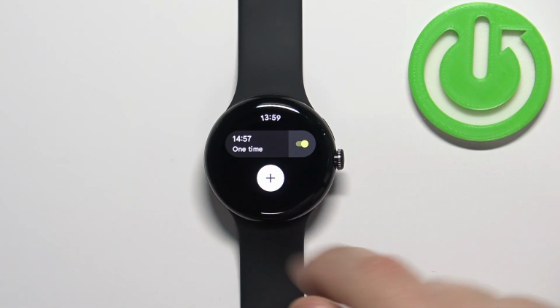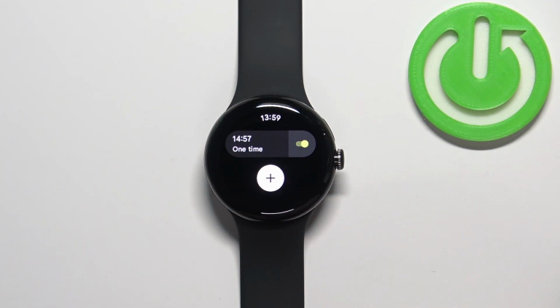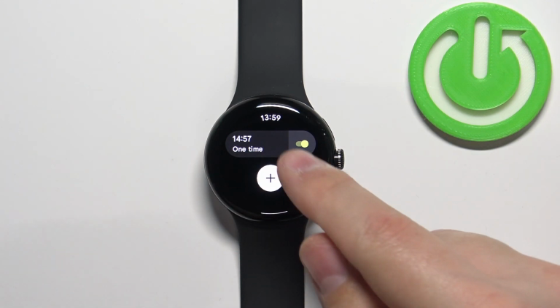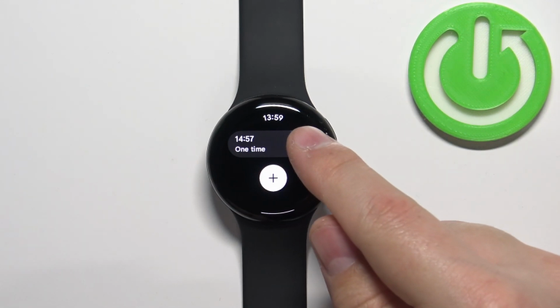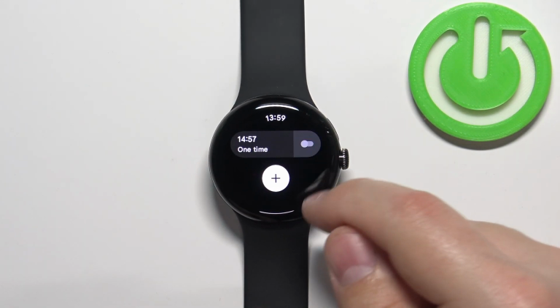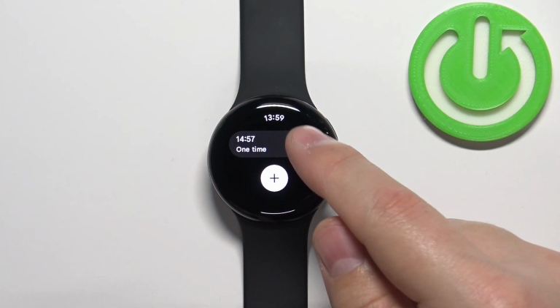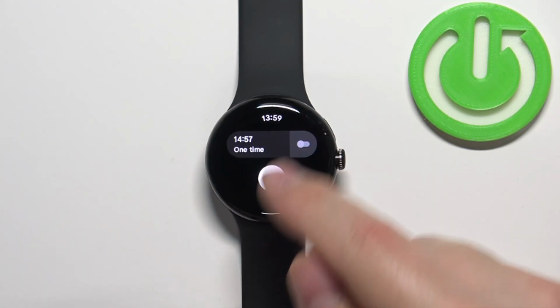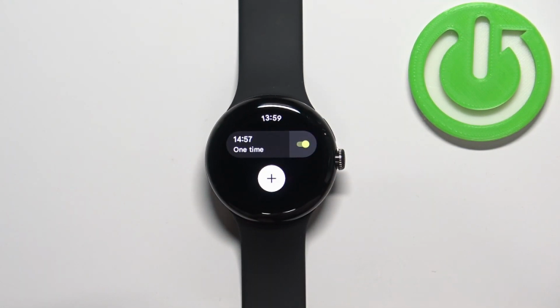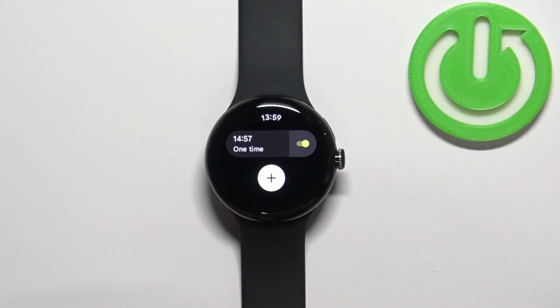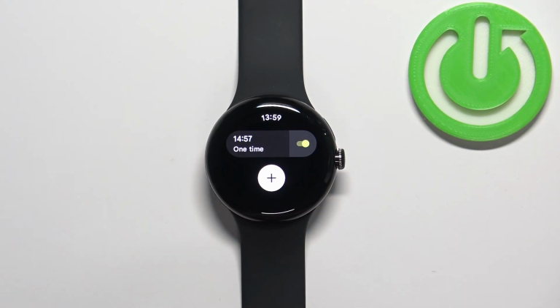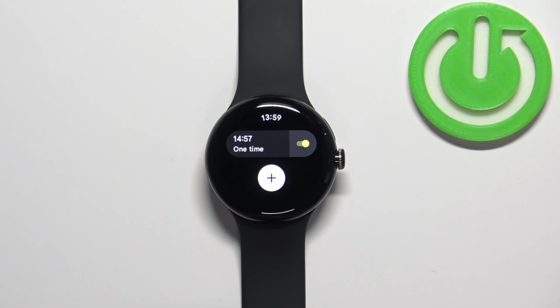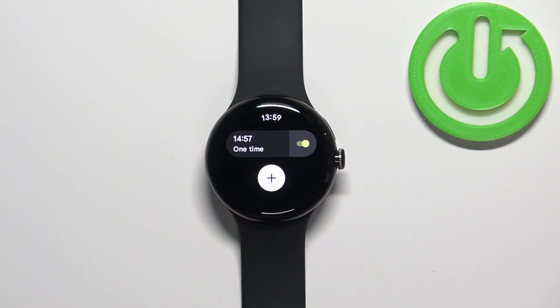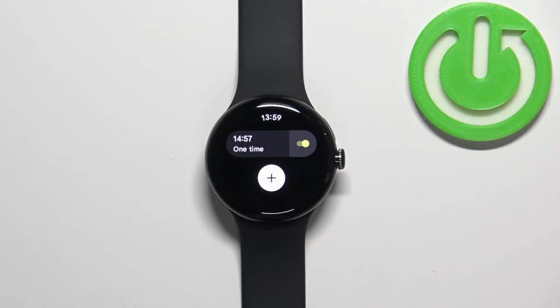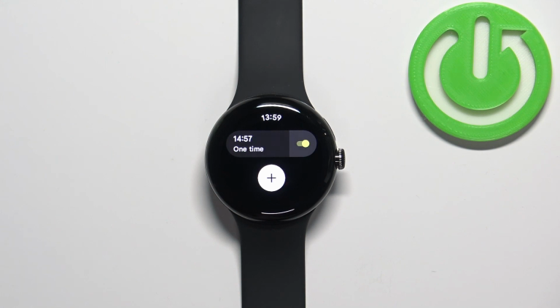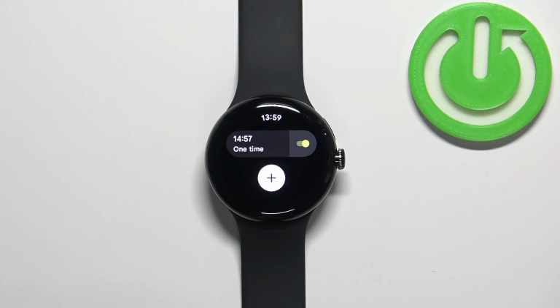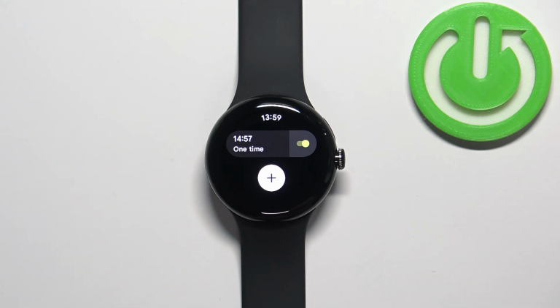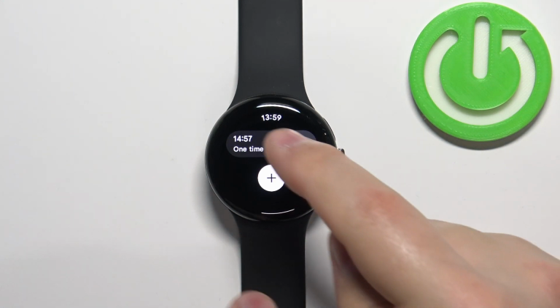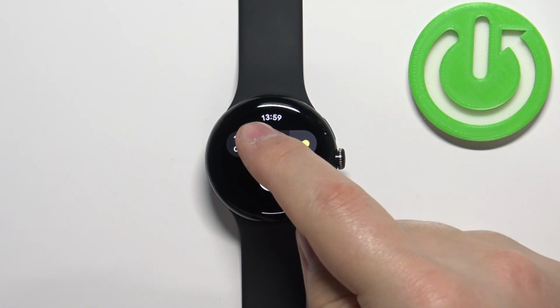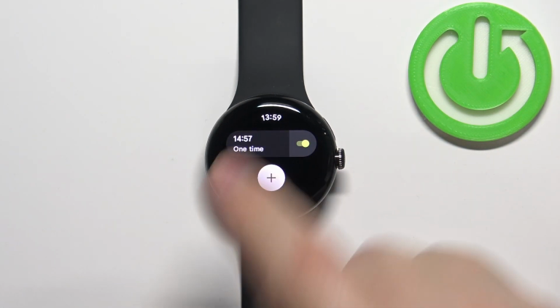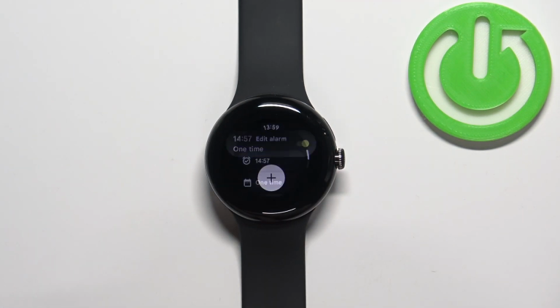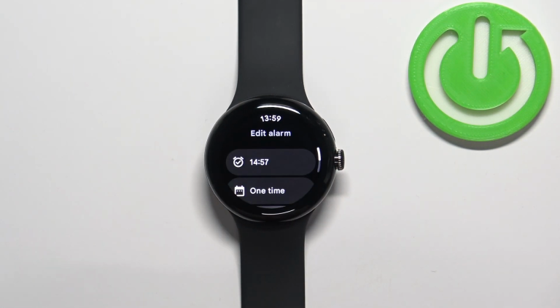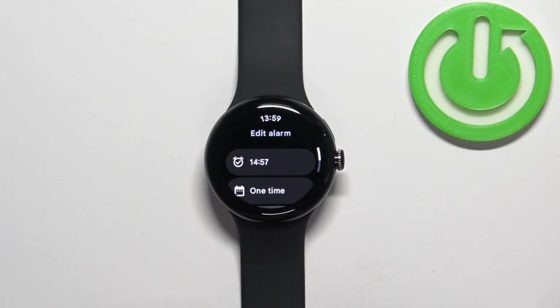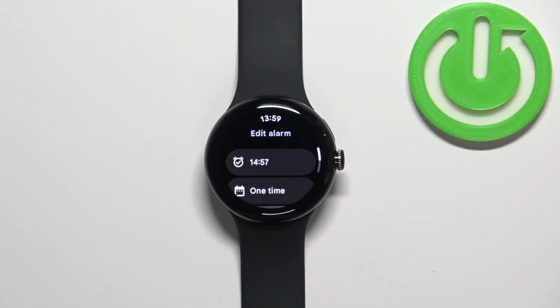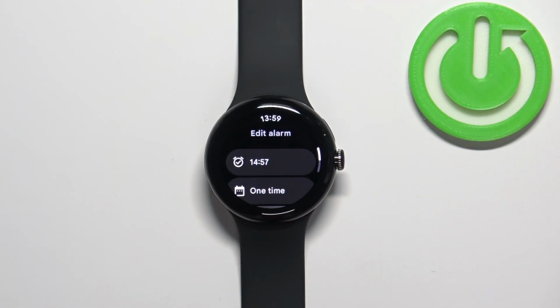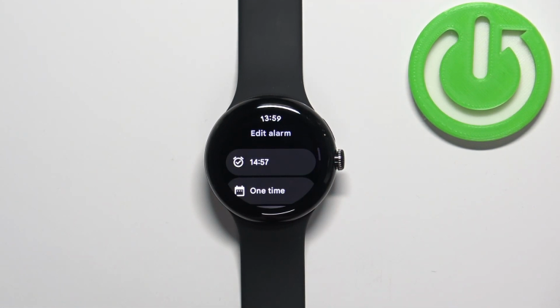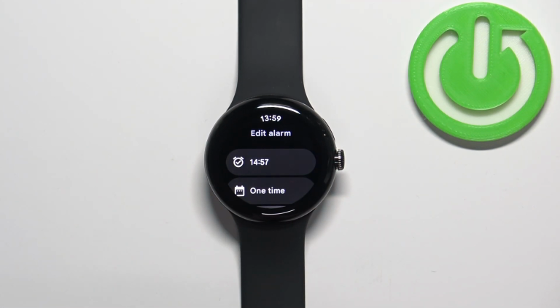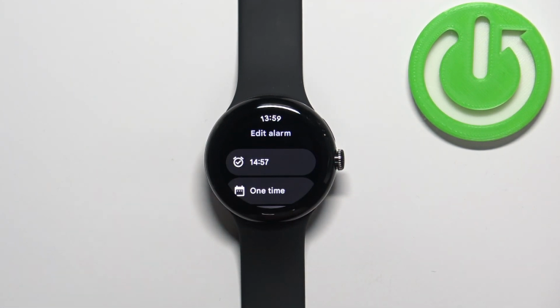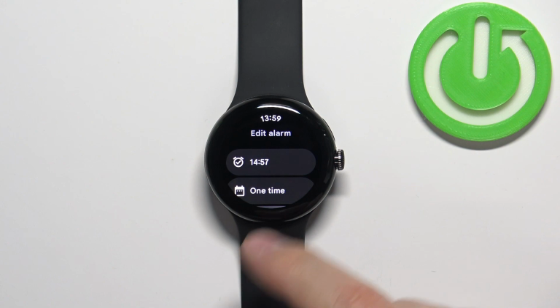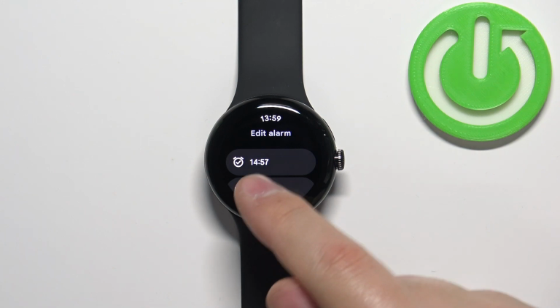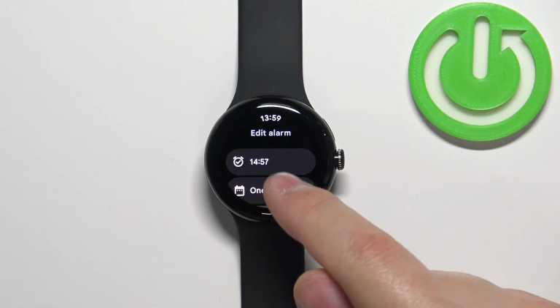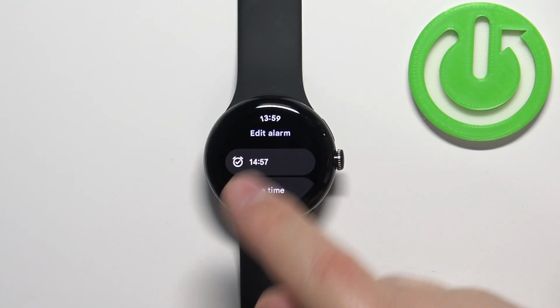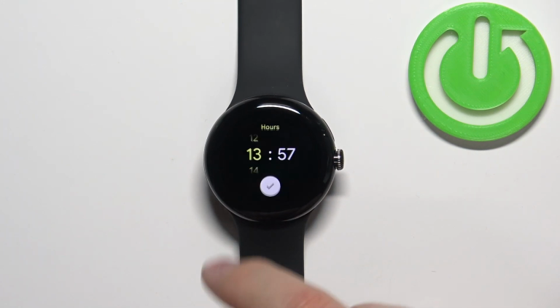Now you can see the alarm right here. You can turn it on or off, but you can also customize it further. Tap on it to enter the edit mode, and here you can change the time again if you want.